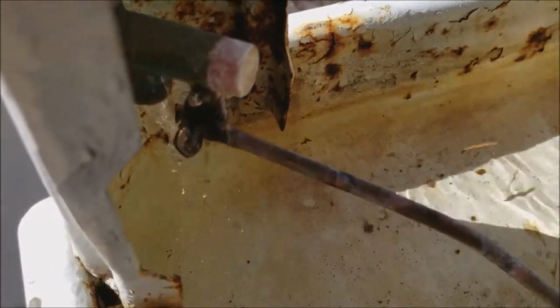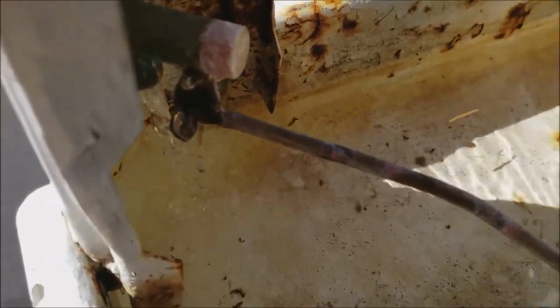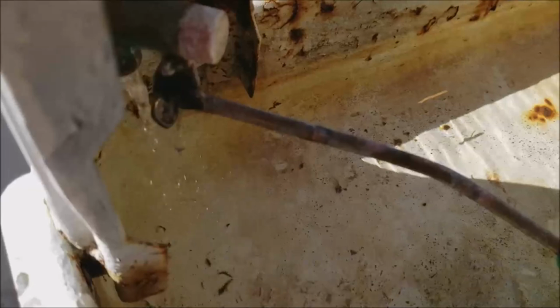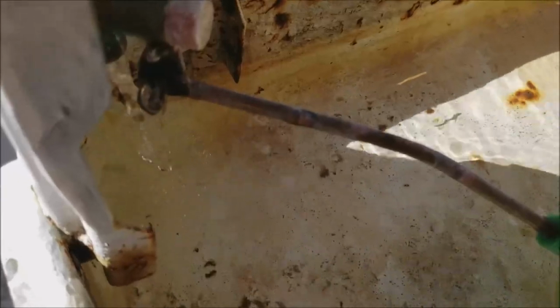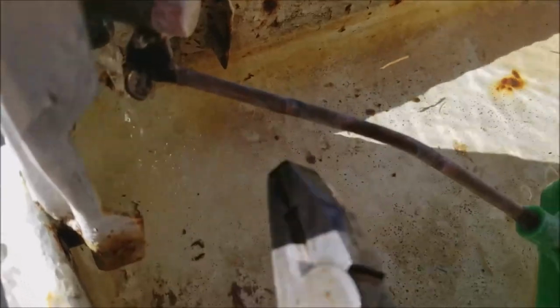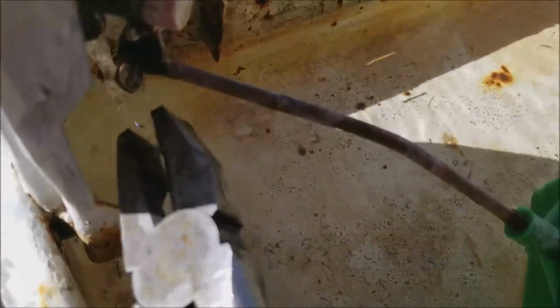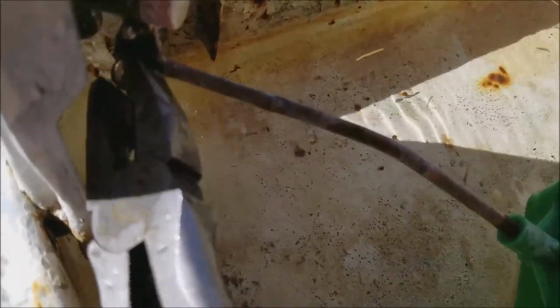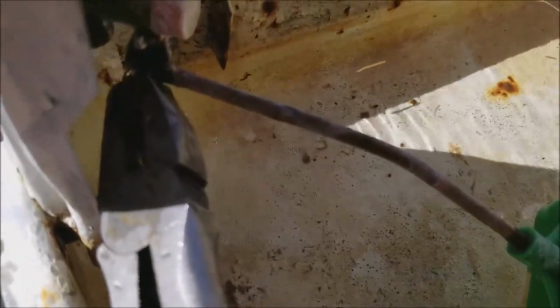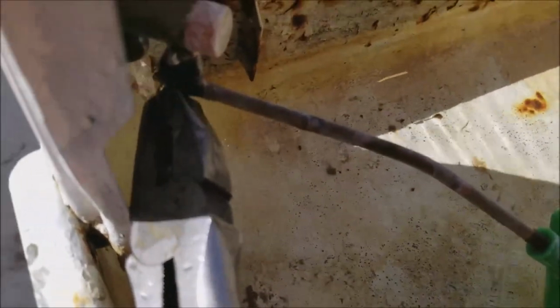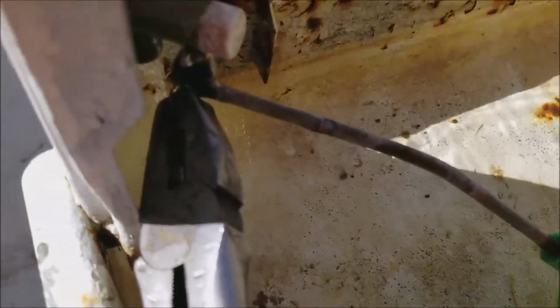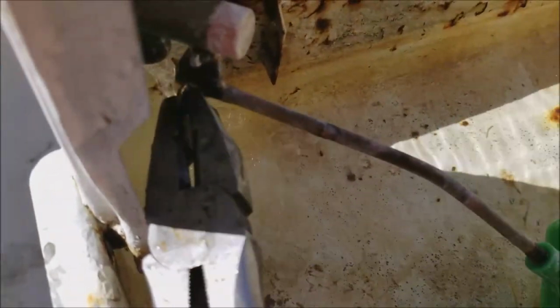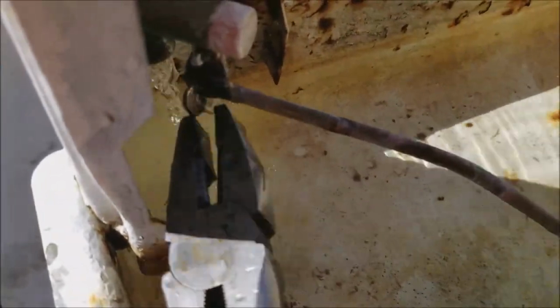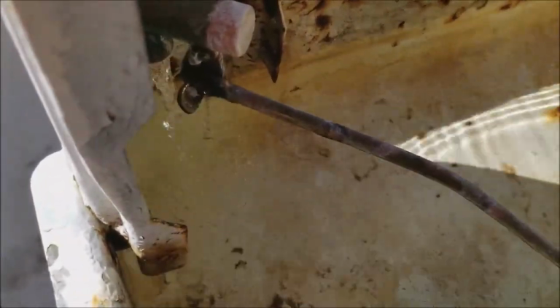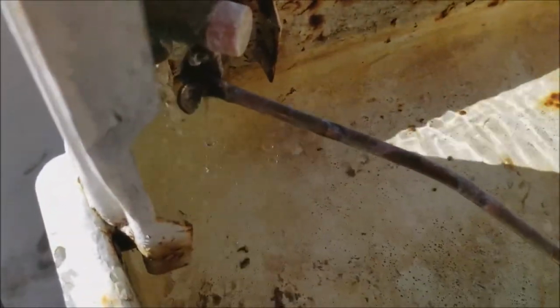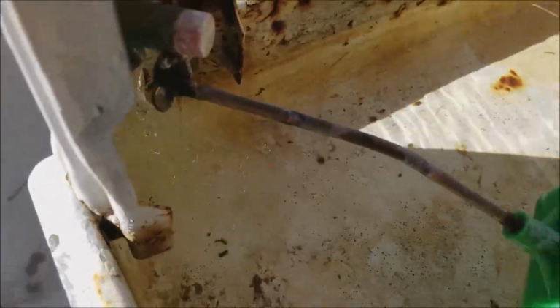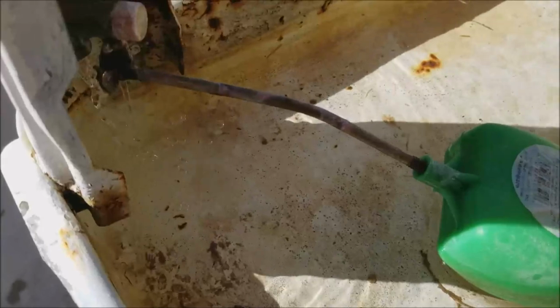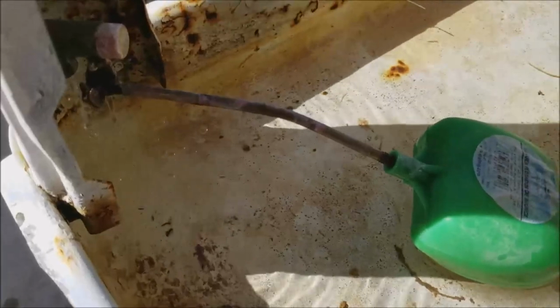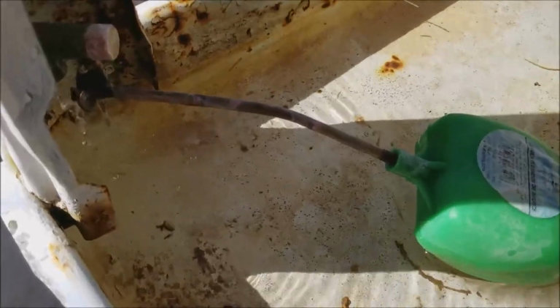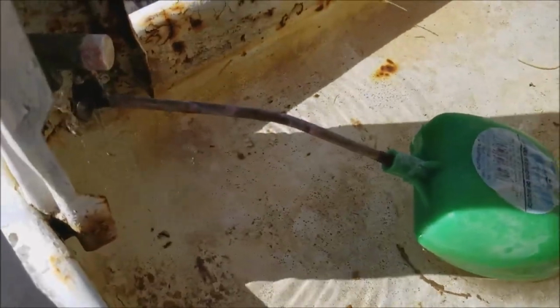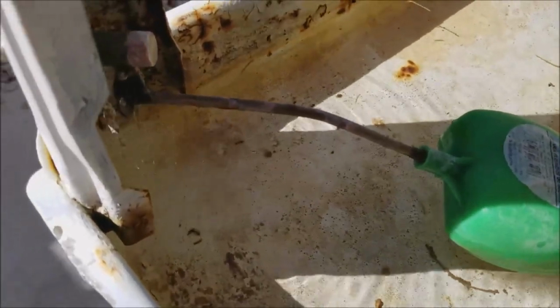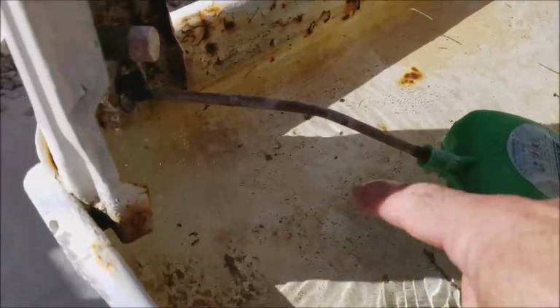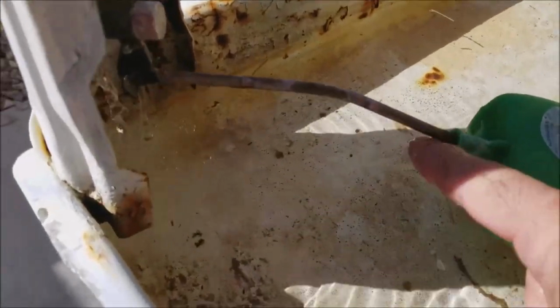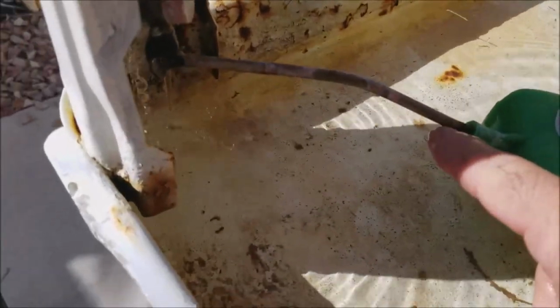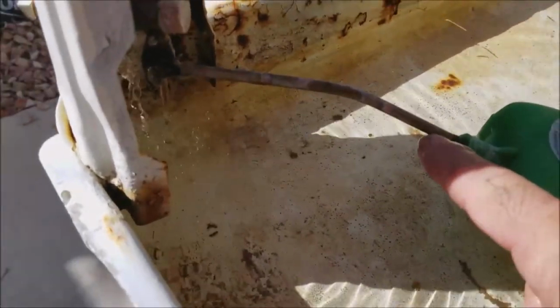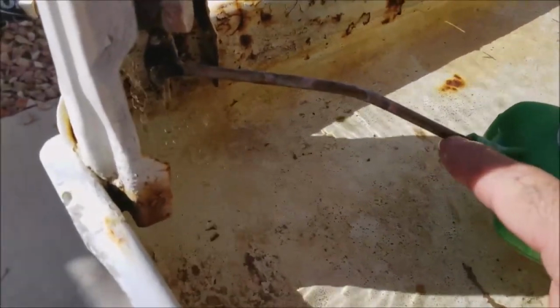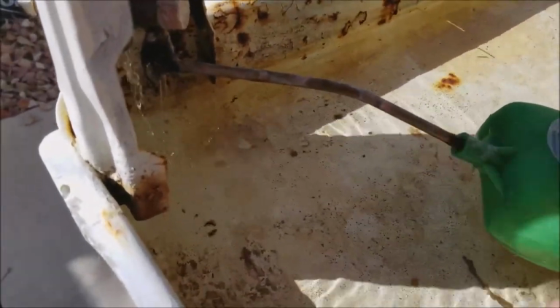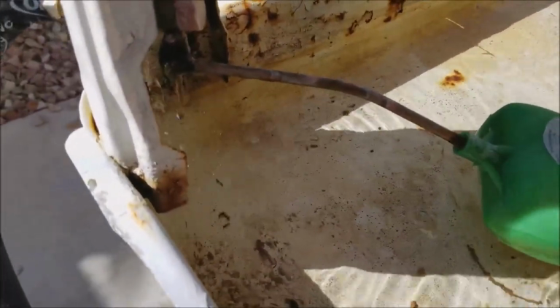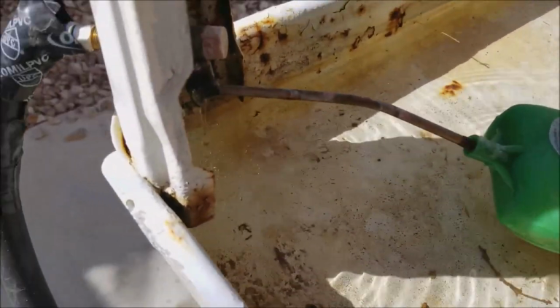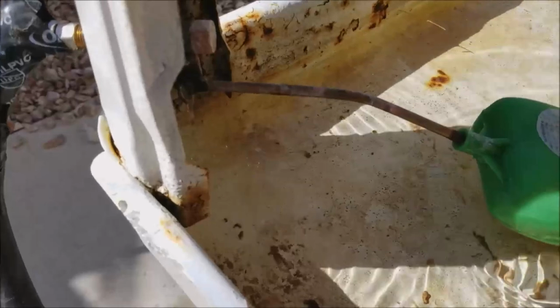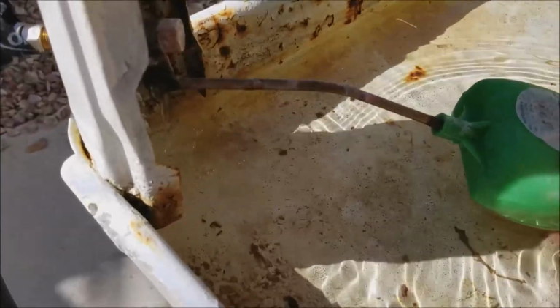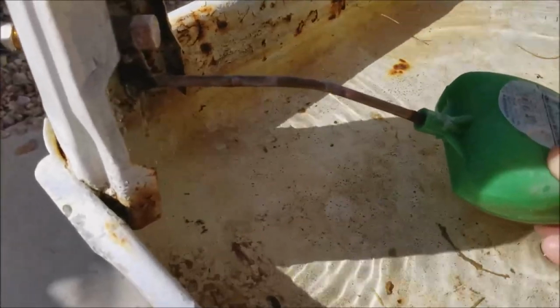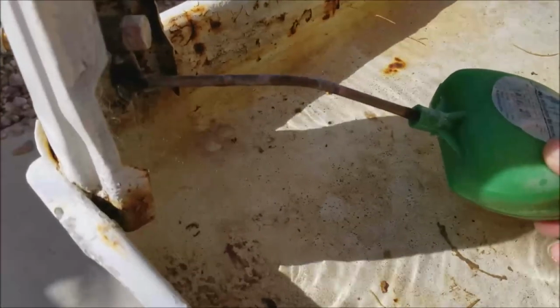Go ahead and tighten it with your channel locks or needle nose. Tighten that a little bit and then you're done. You might need to put a little bit more of a bend up or down on your float, and that should do it.